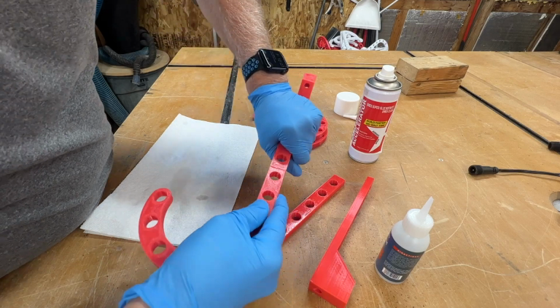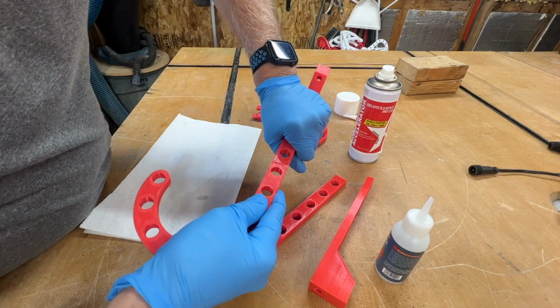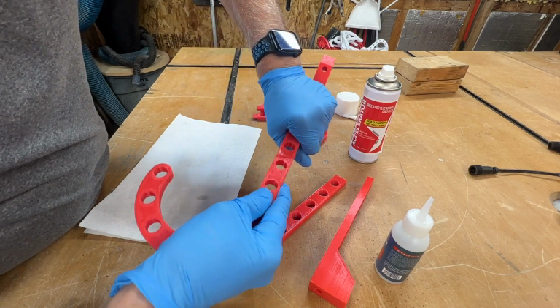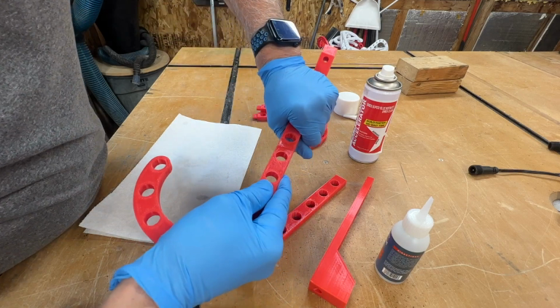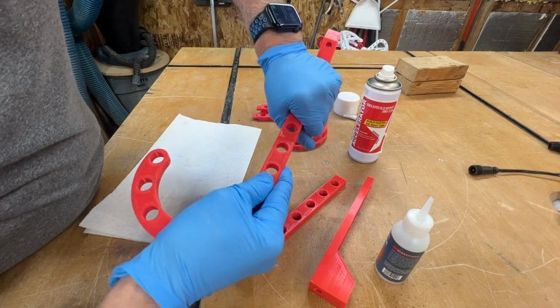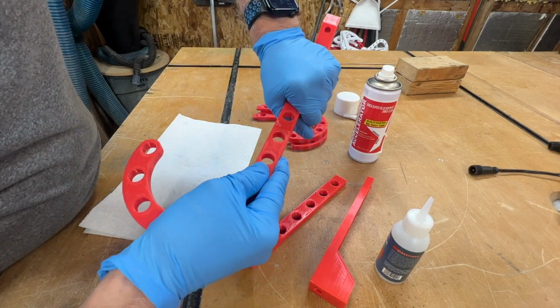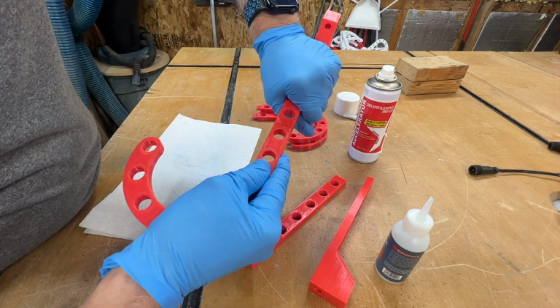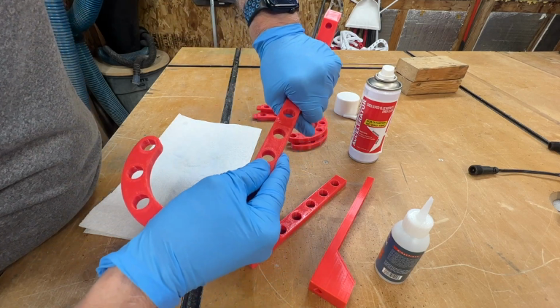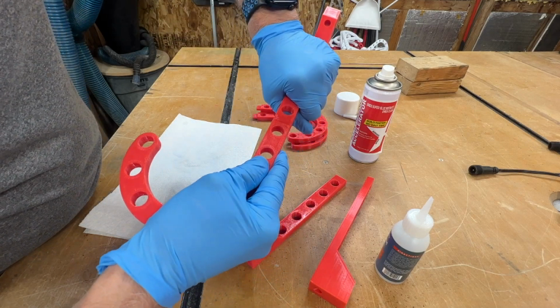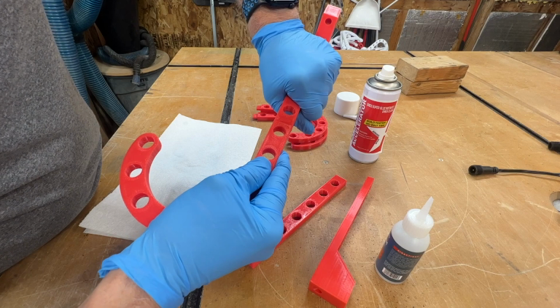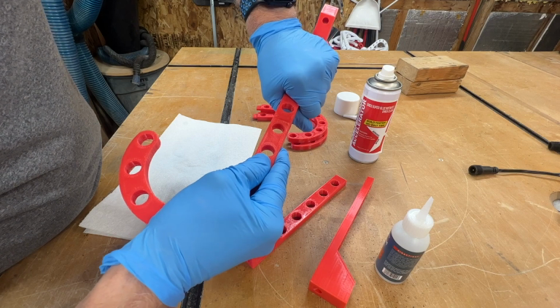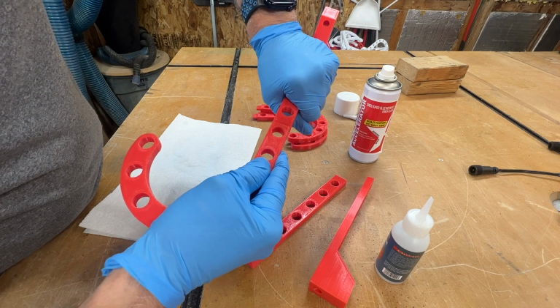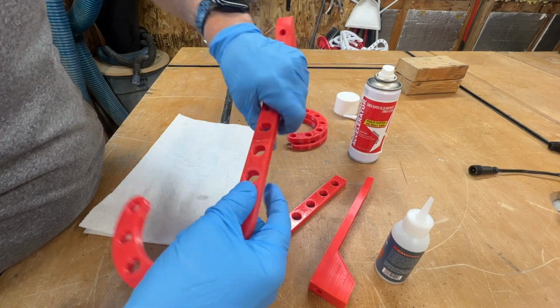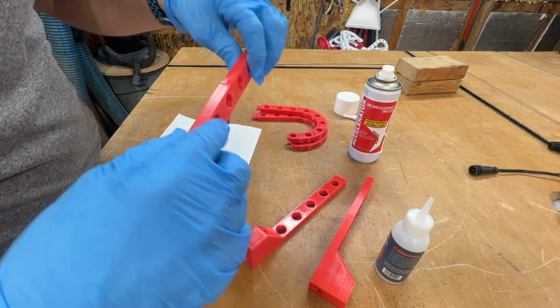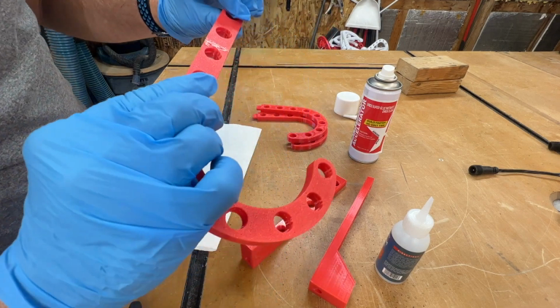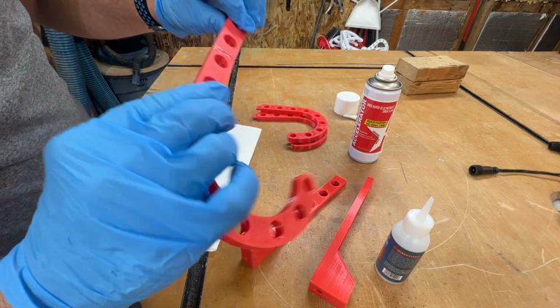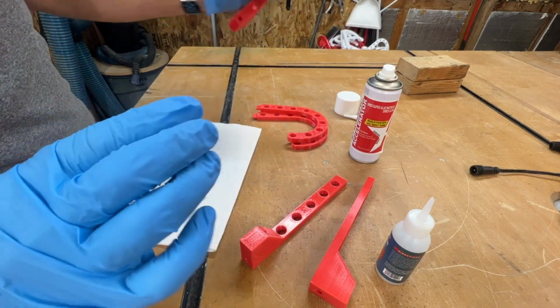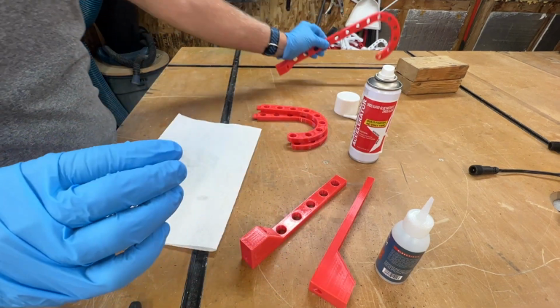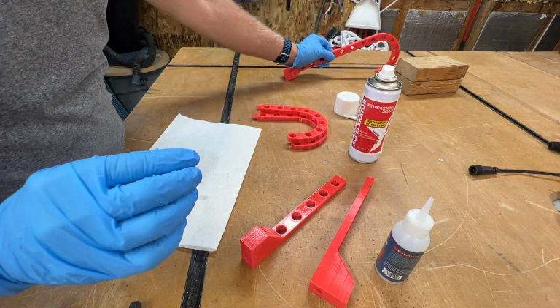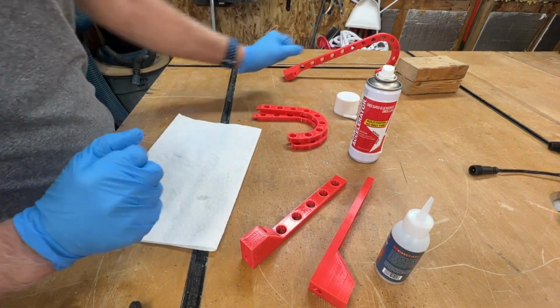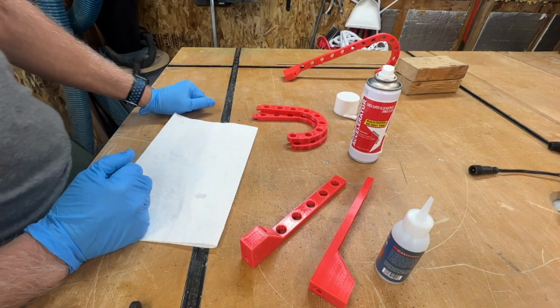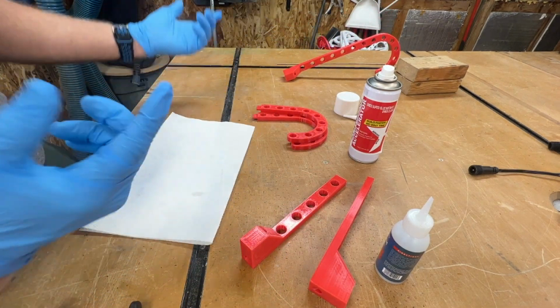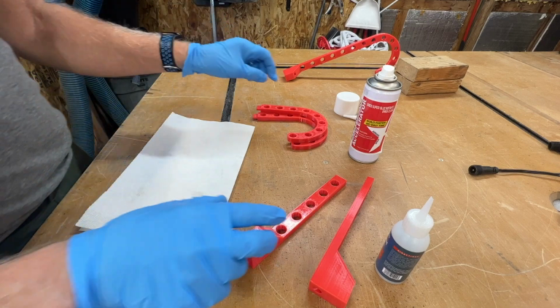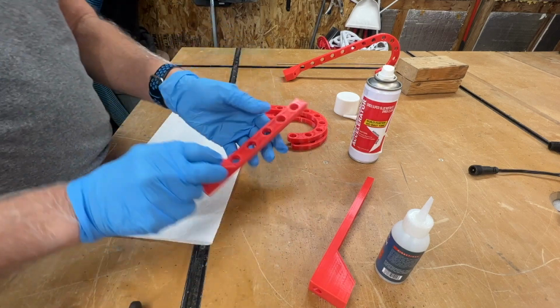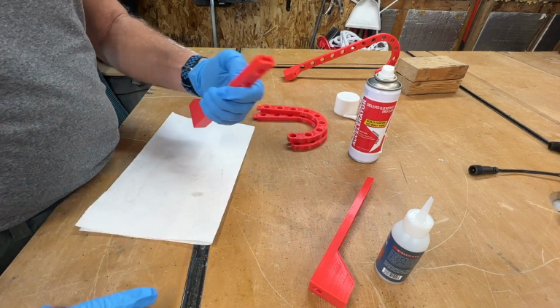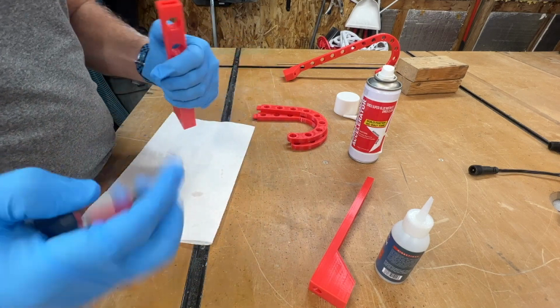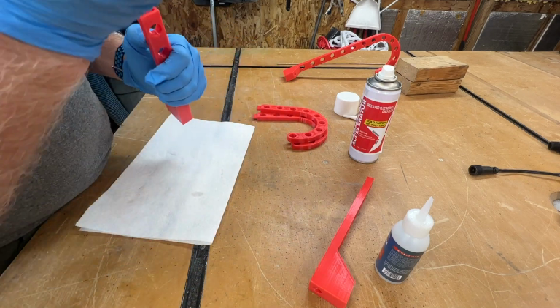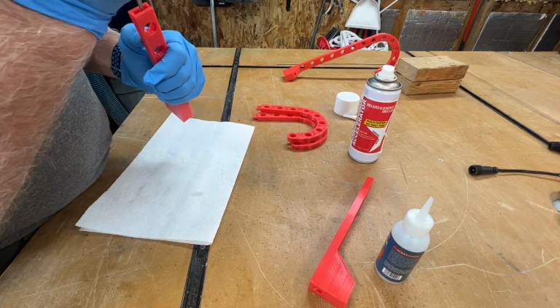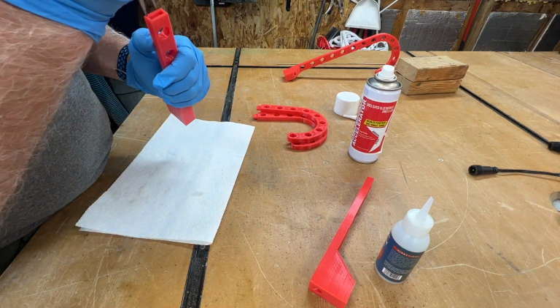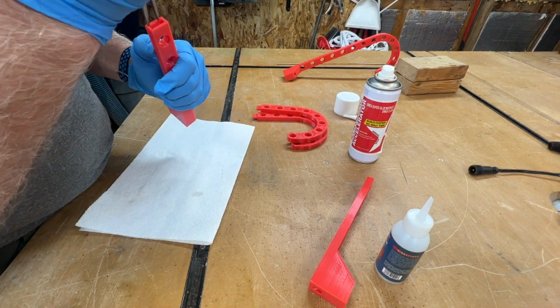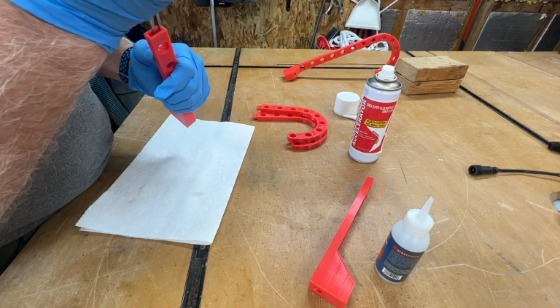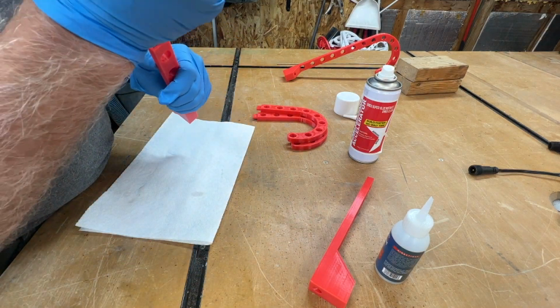I have an accelerator and I just spray a little bit inside the groove so it will cure quickly. Just push it together and hold it — that'll hold it well. I'll just set it aside and do that again for the other two I have printed.